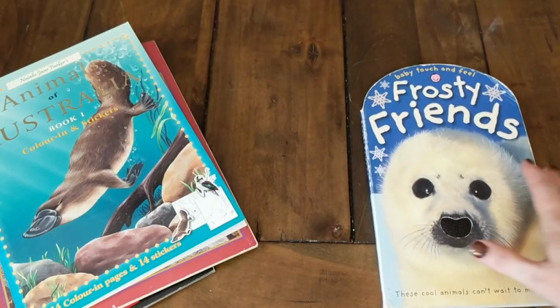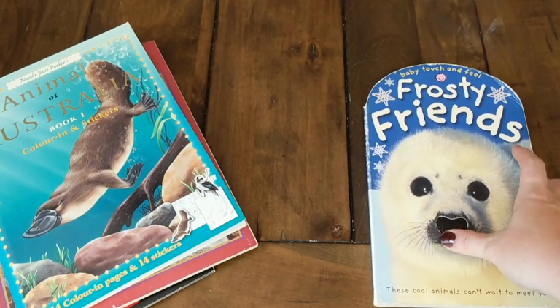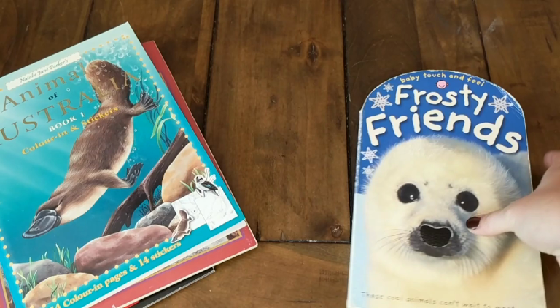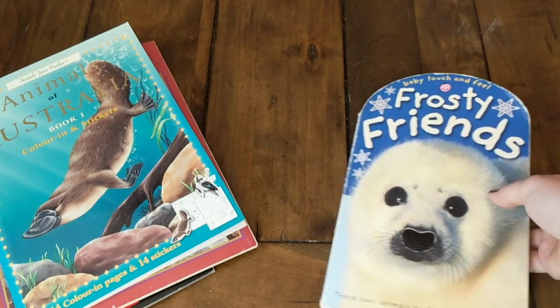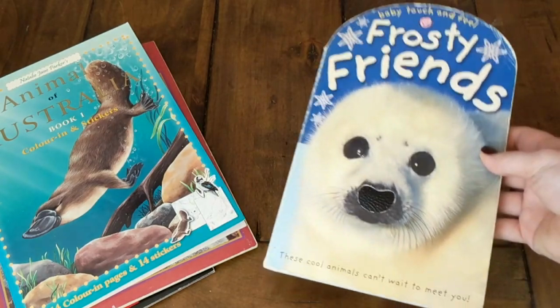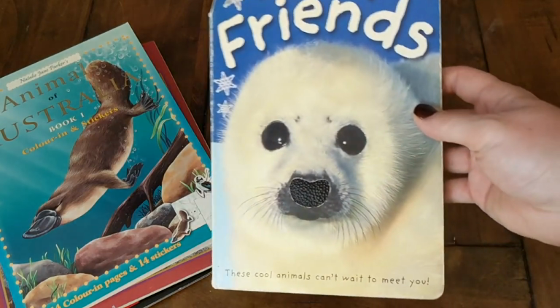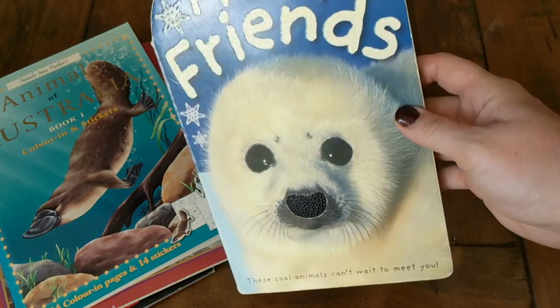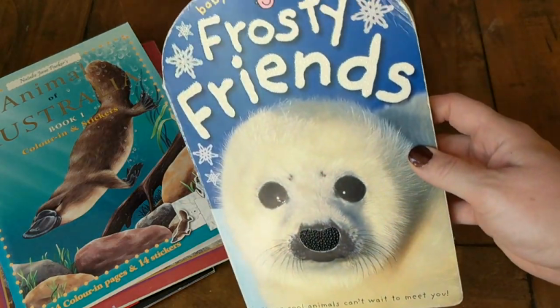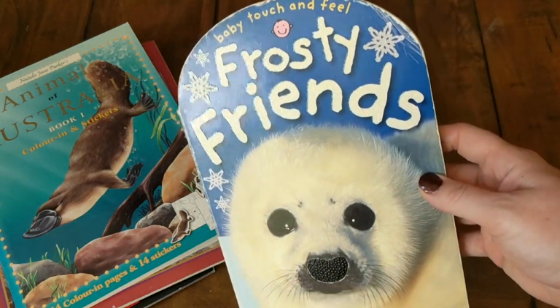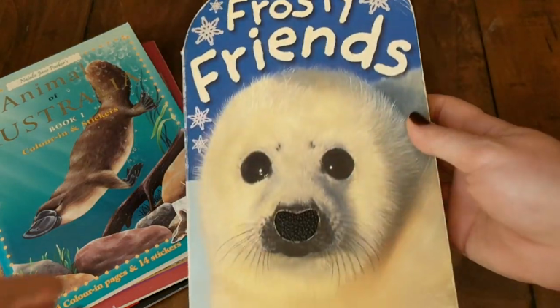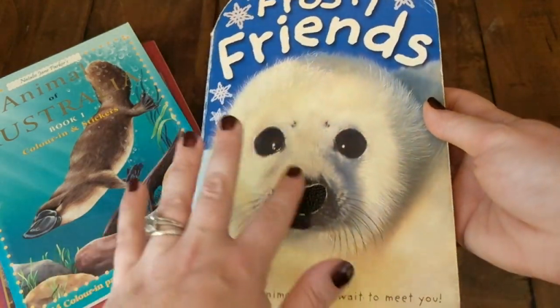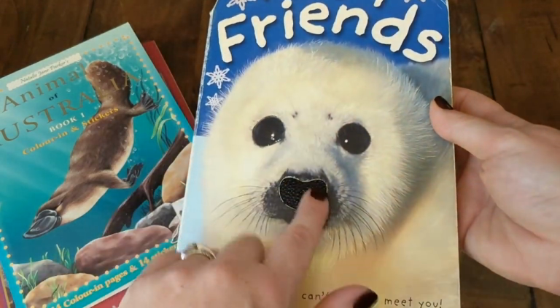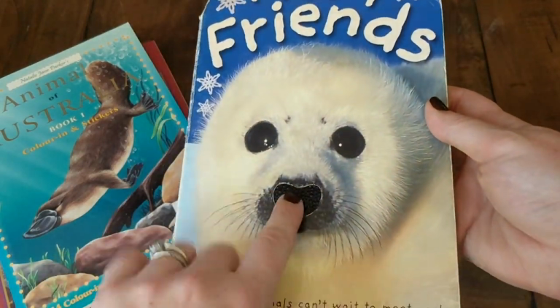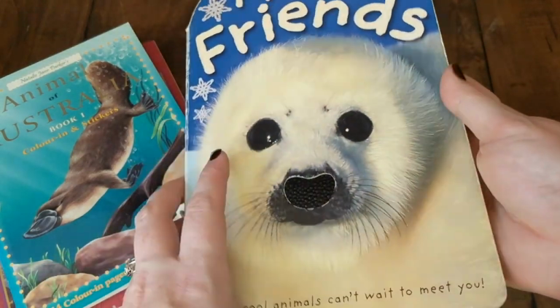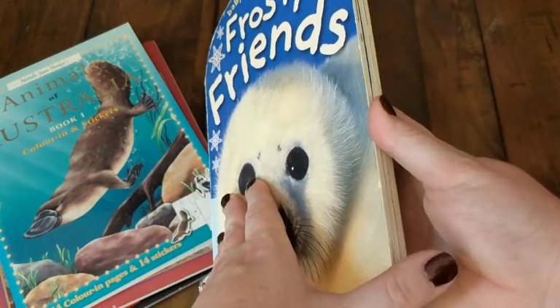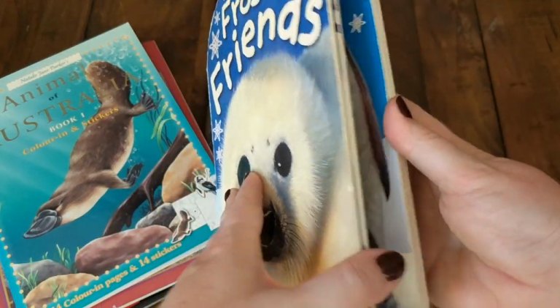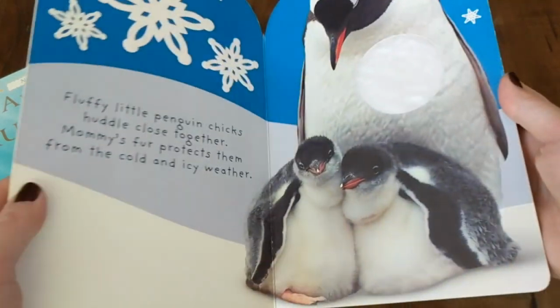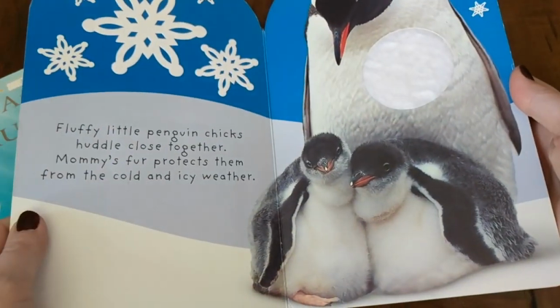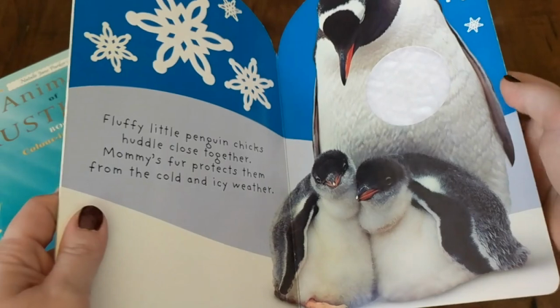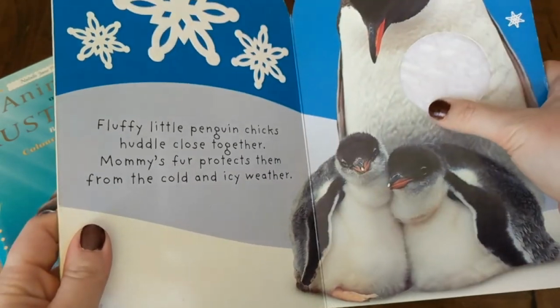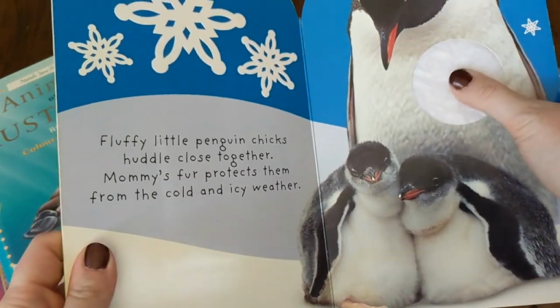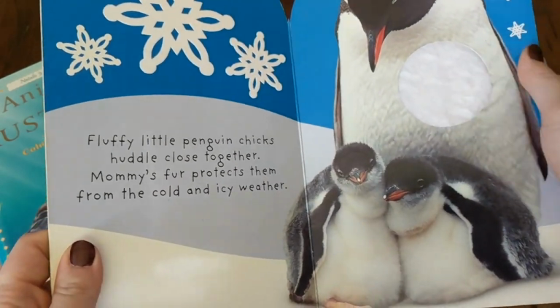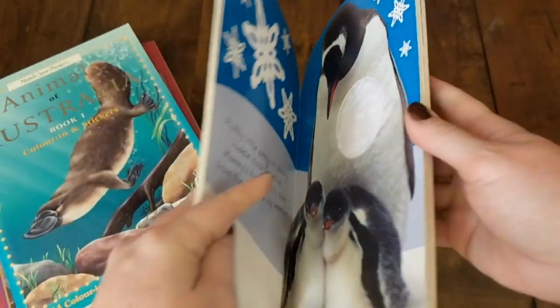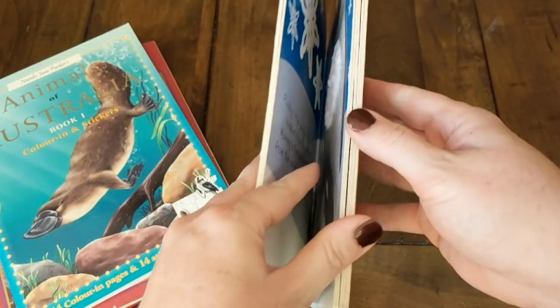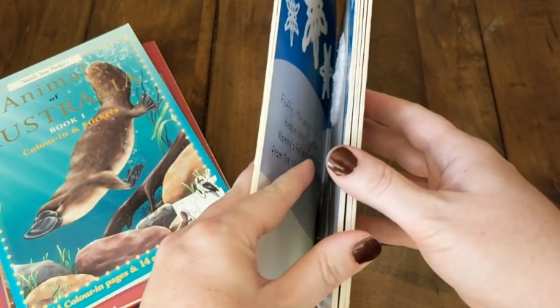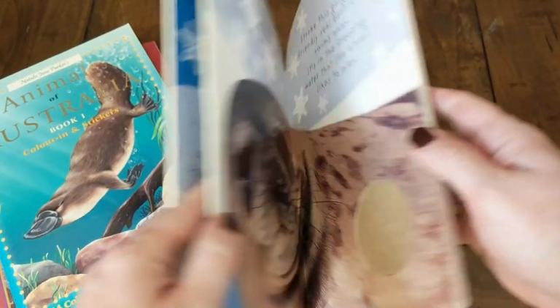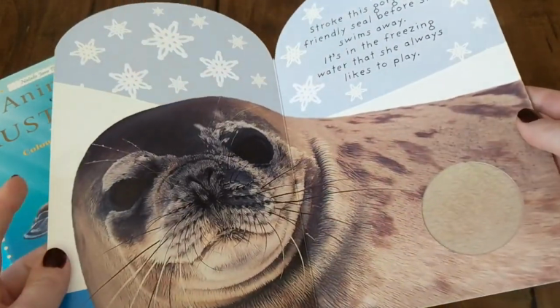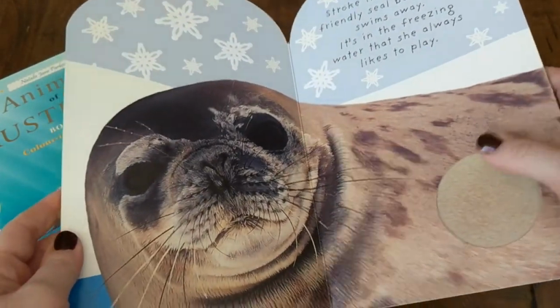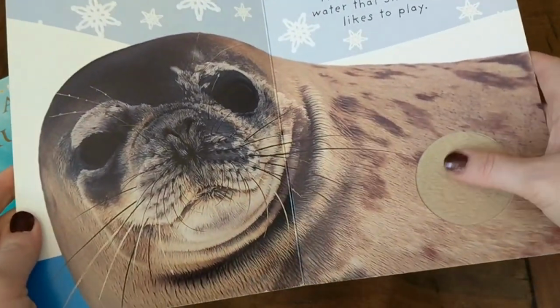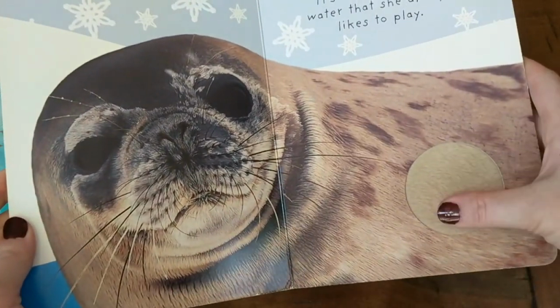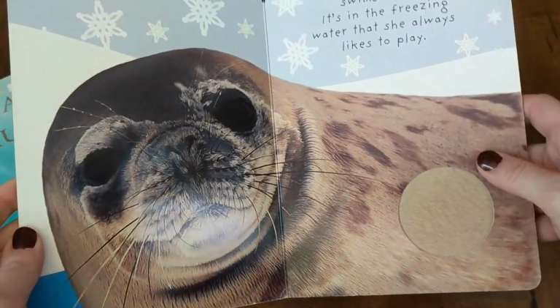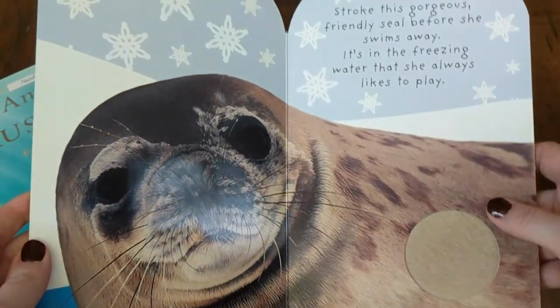My daughter picked out a book for her little brother called Frosty Friends — it's one of those texture books, really cute for him to look at. I can read it to him or one of his siblings can read it to him.